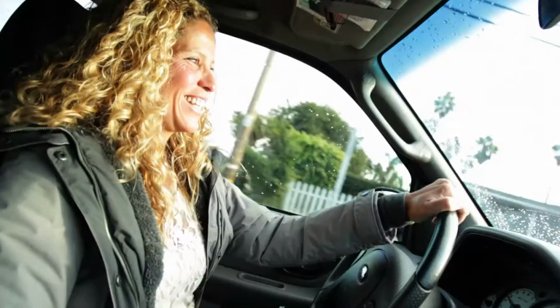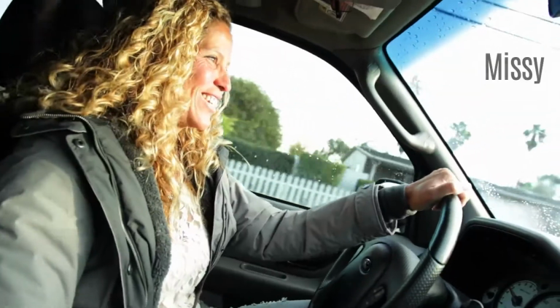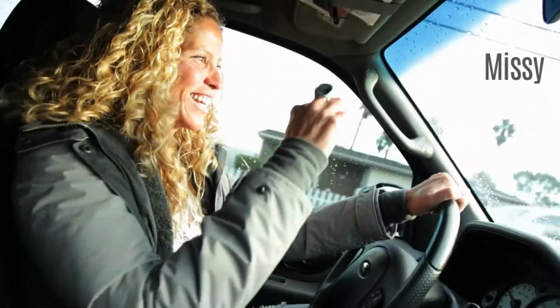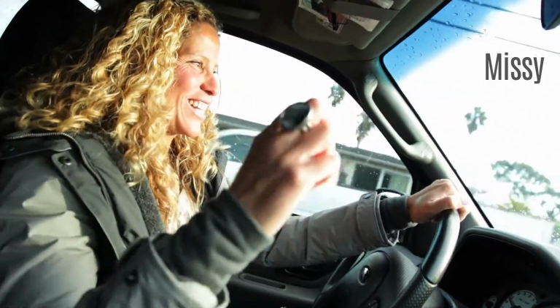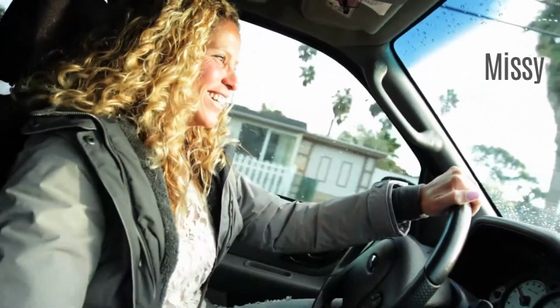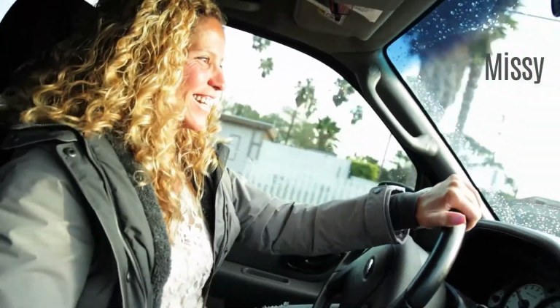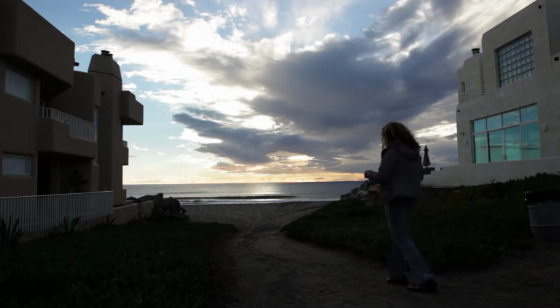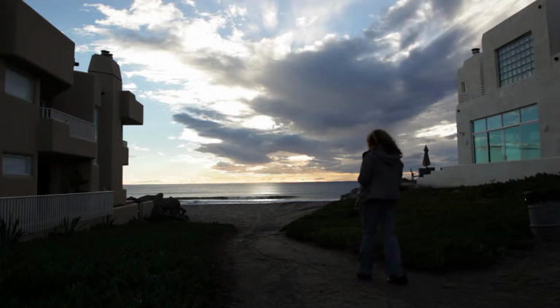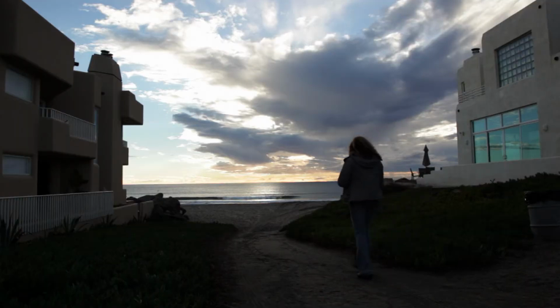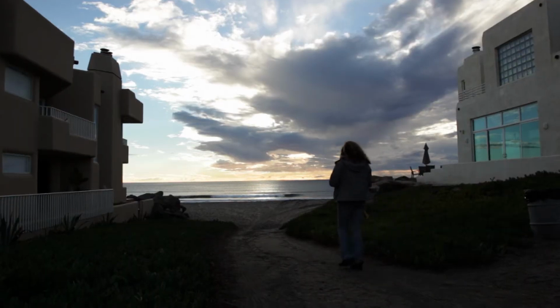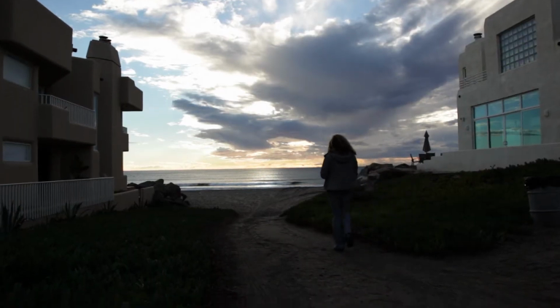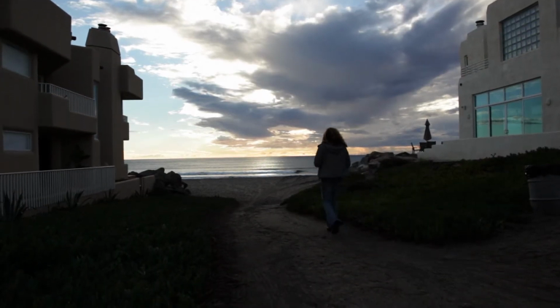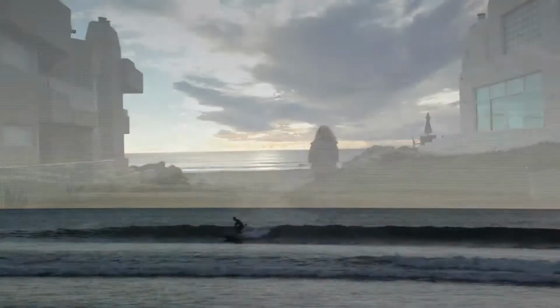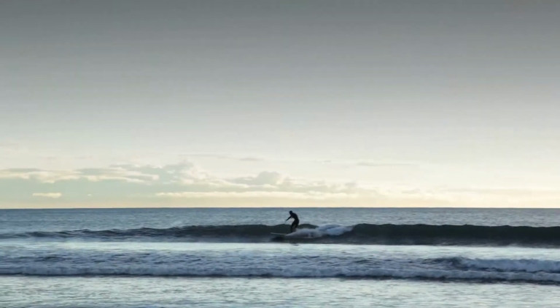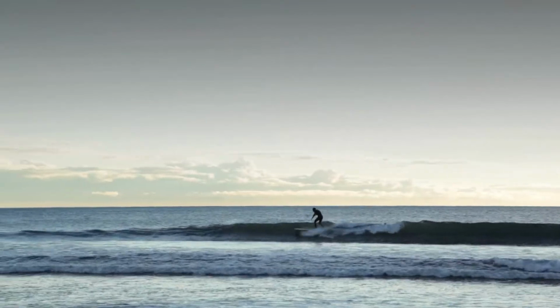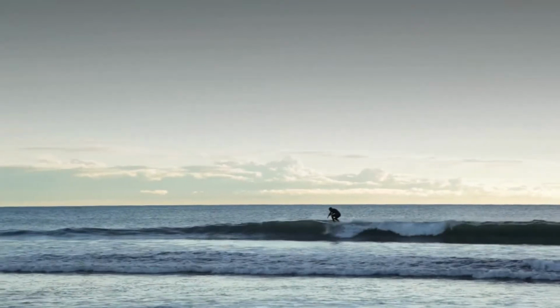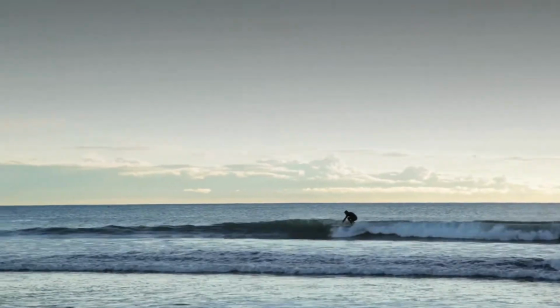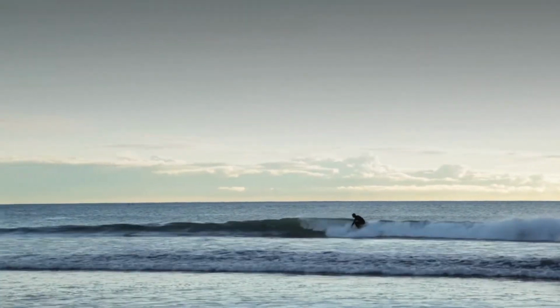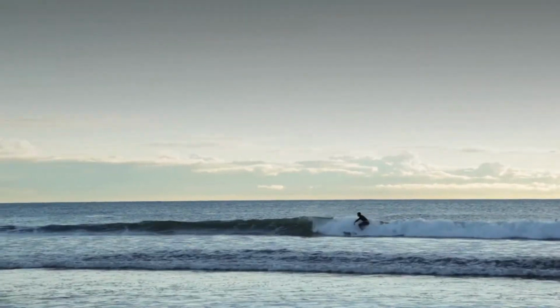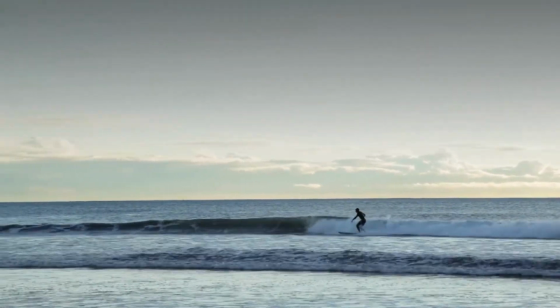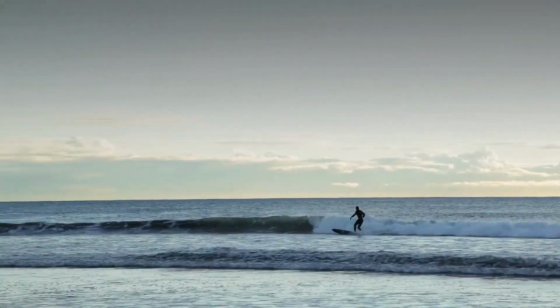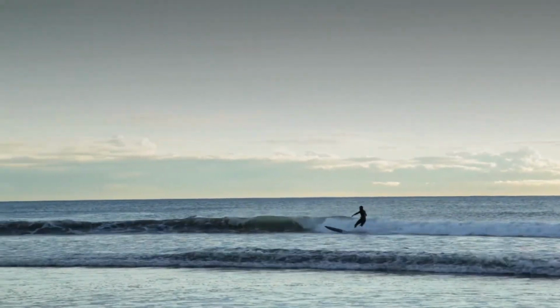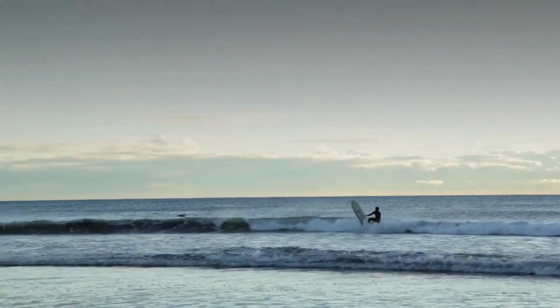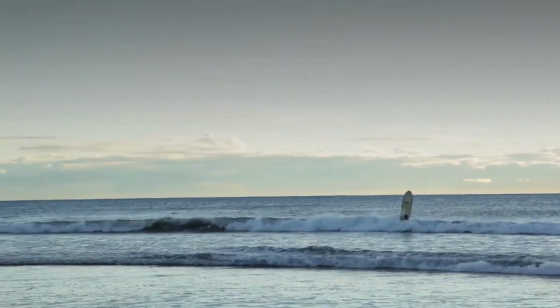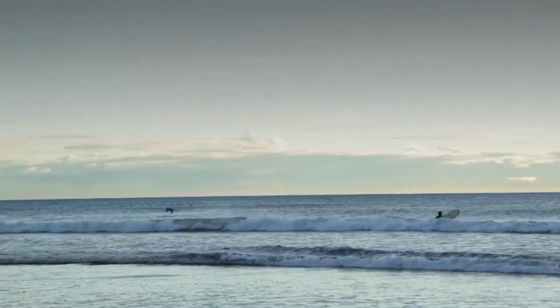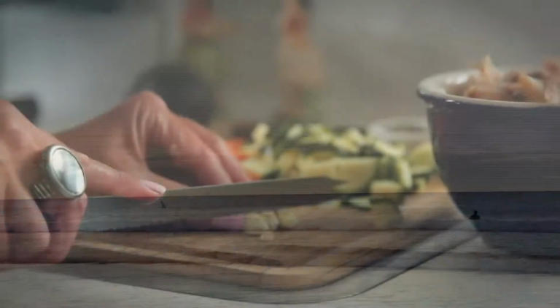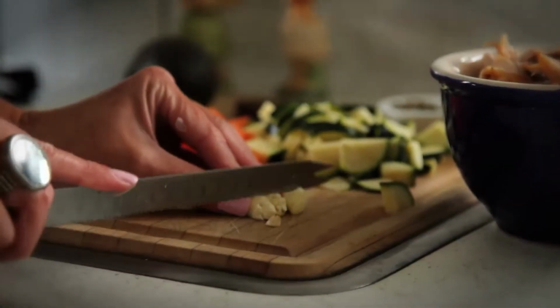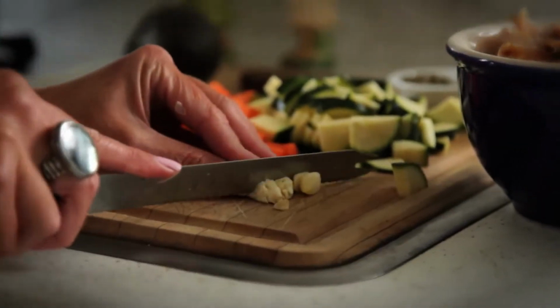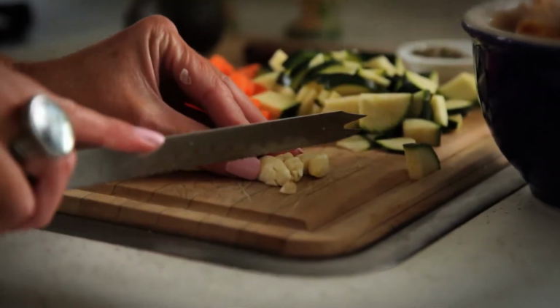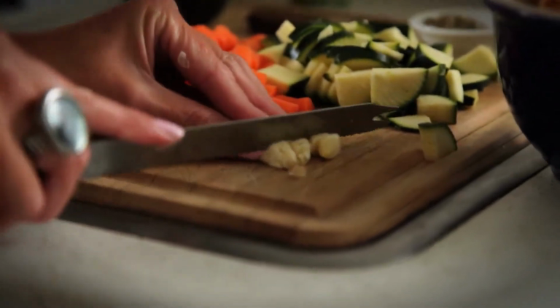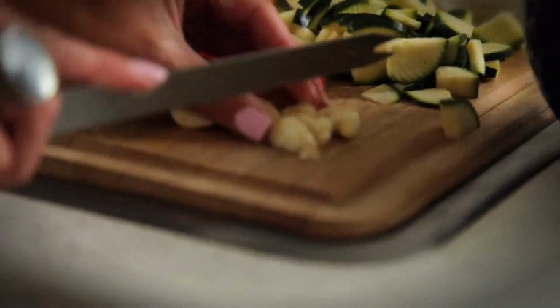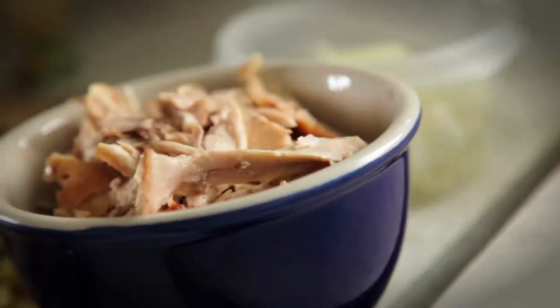This soup will warm your bones. When the water is 58 degrees and you're freezing because you just surfed two hours and you come home freezing — you can take a hot shower and it still doesn't work. So this soup will warm your bones. I have really simple ingredients and I make it quick and easy.